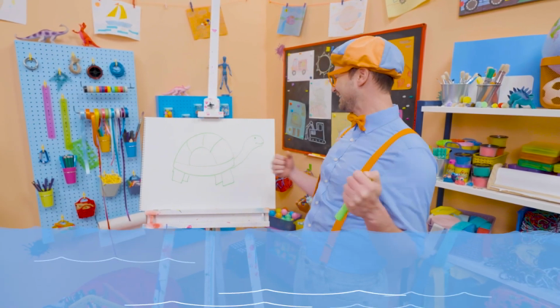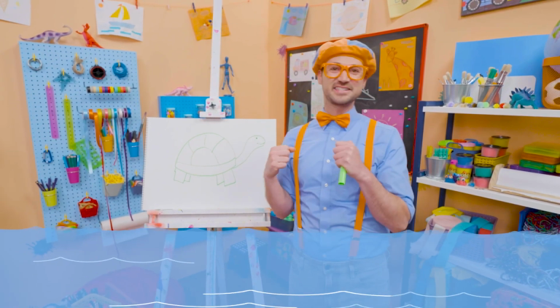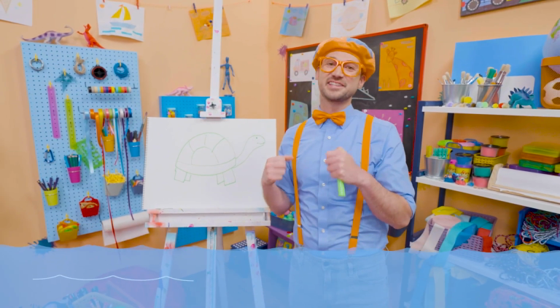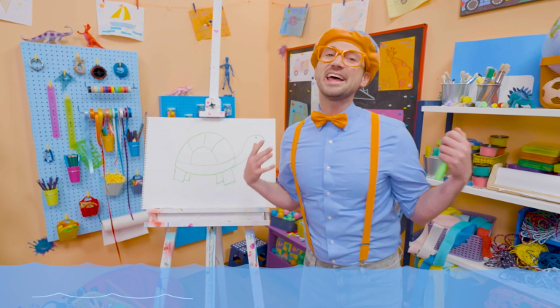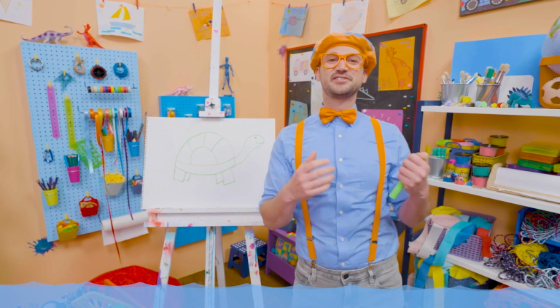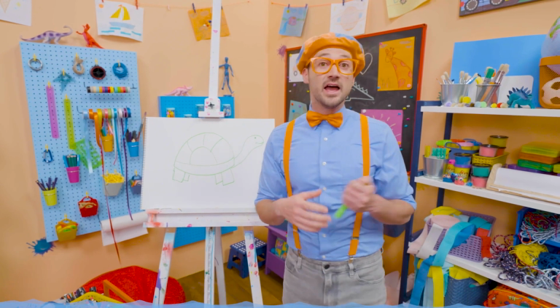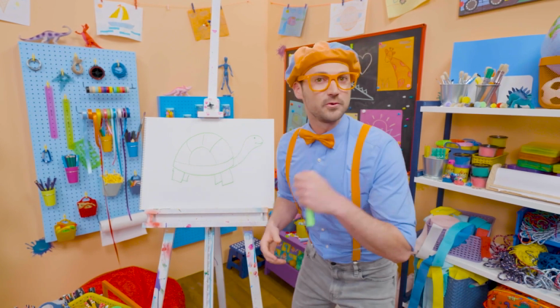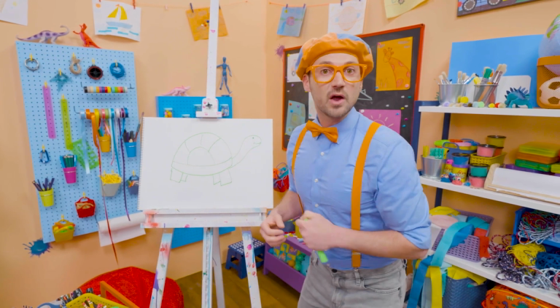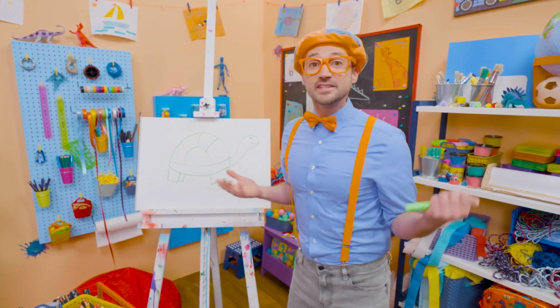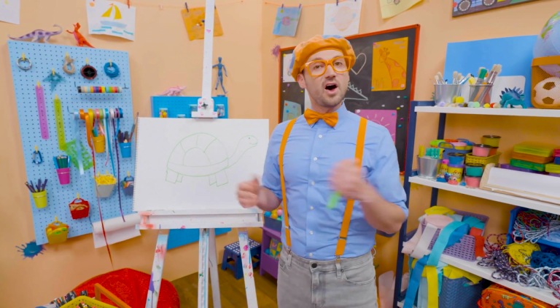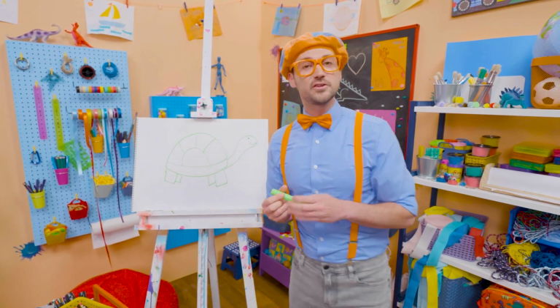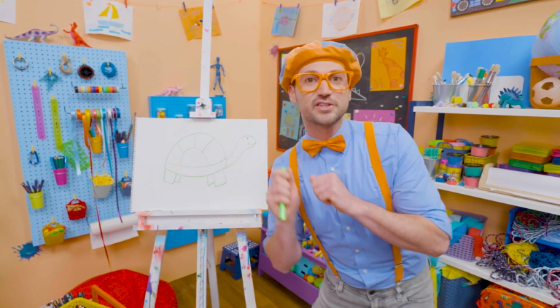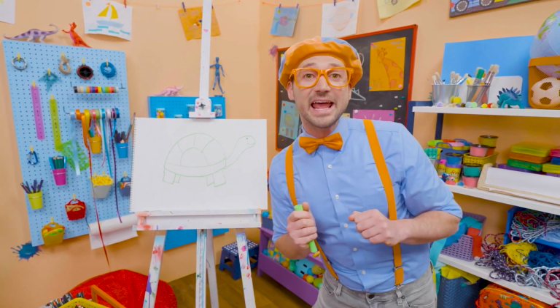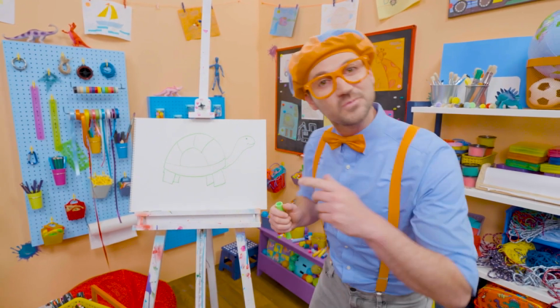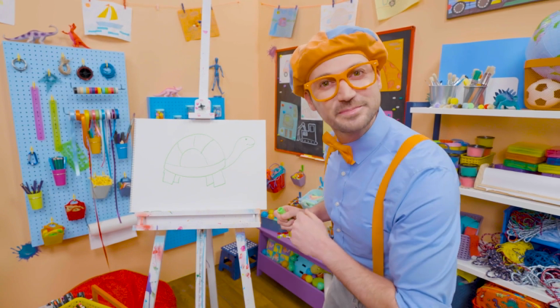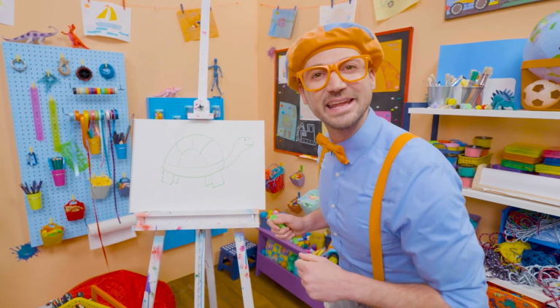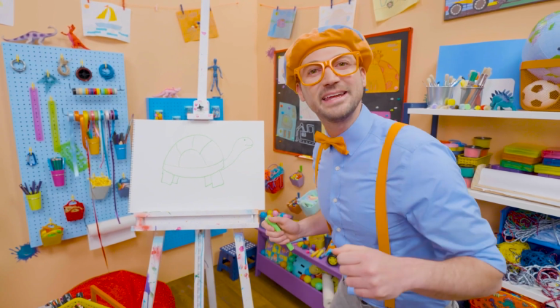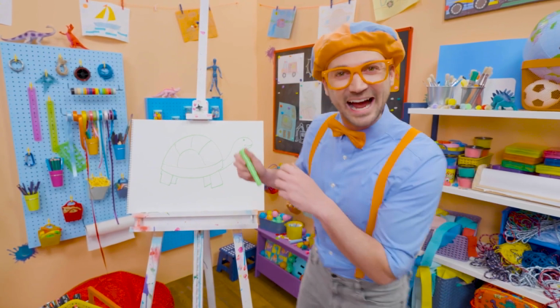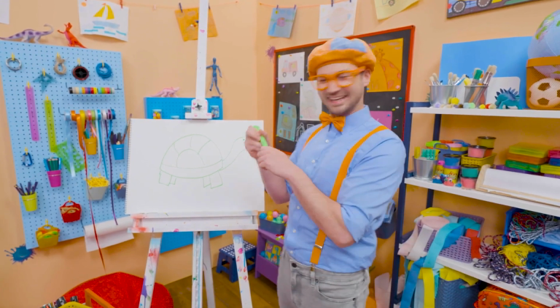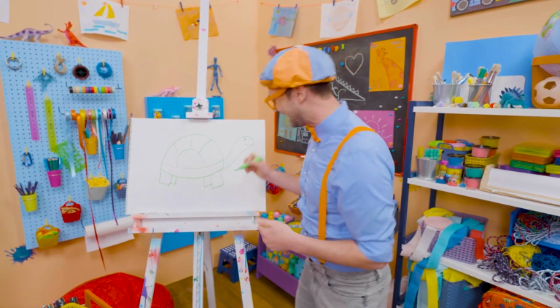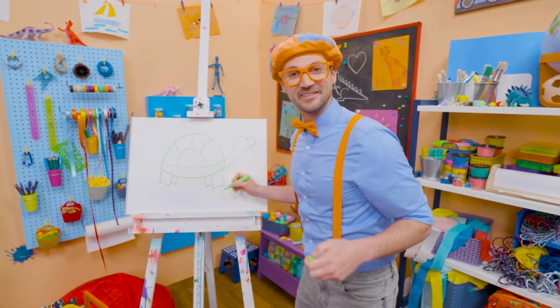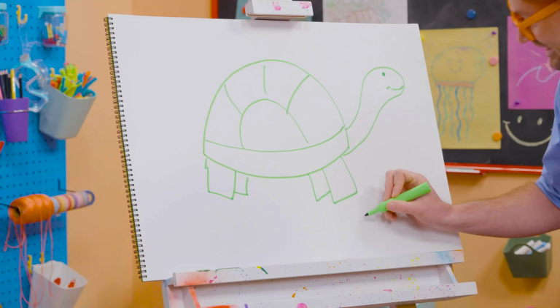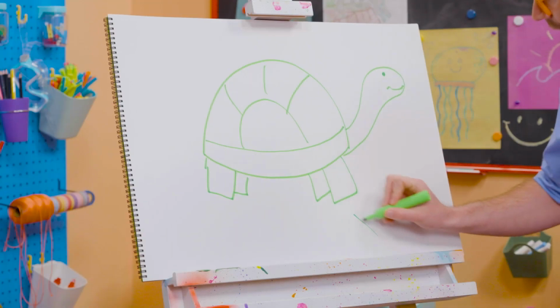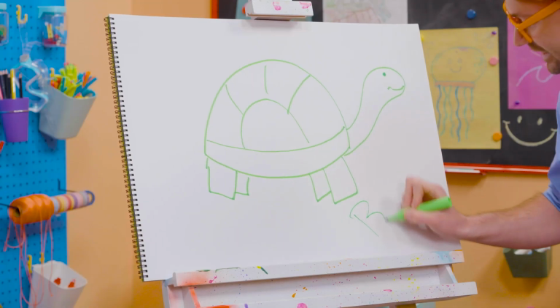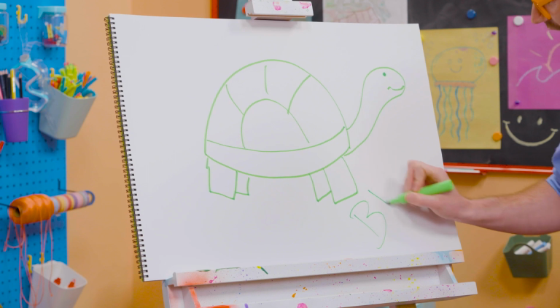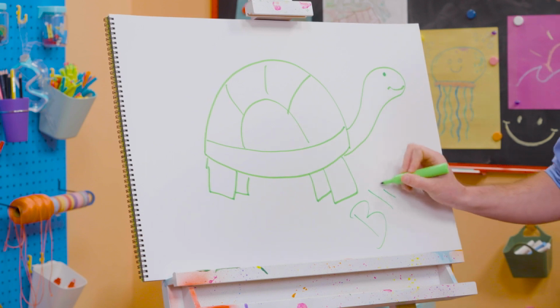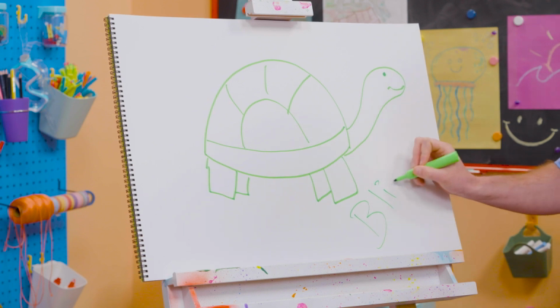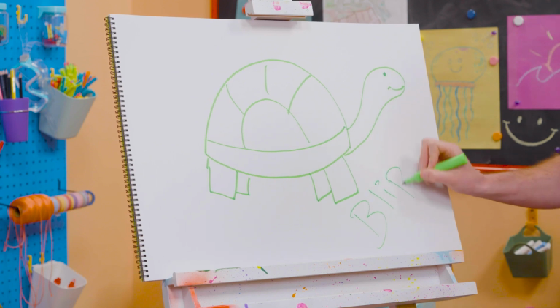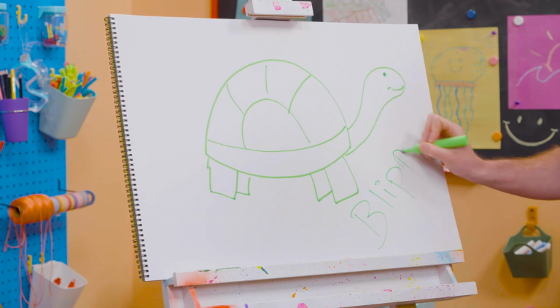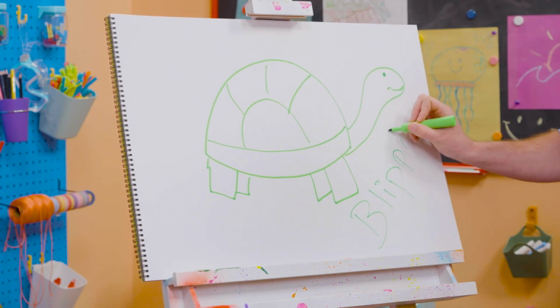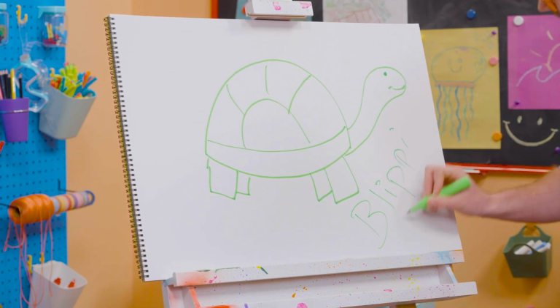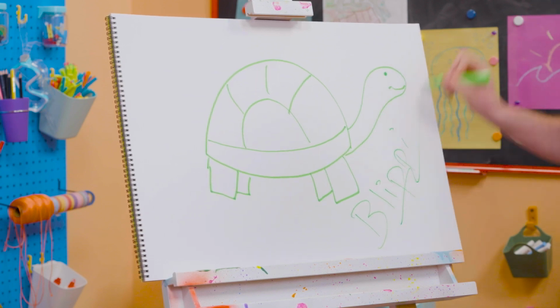I love sea turtles, and I love drawing. If you want to draw with me some more, all you have to do is search for my name. Will you spell my name with me? Yeah! Ready? B-L-I-P-P-I. Blippi!